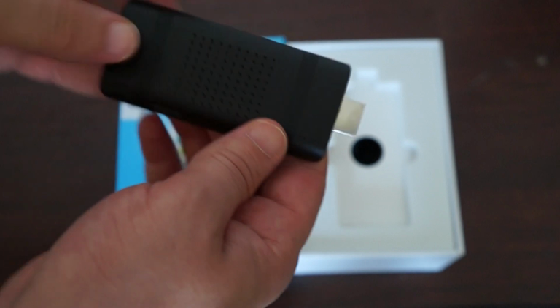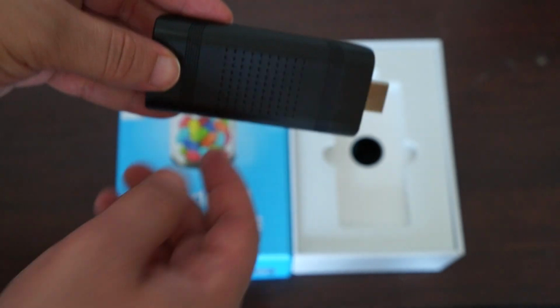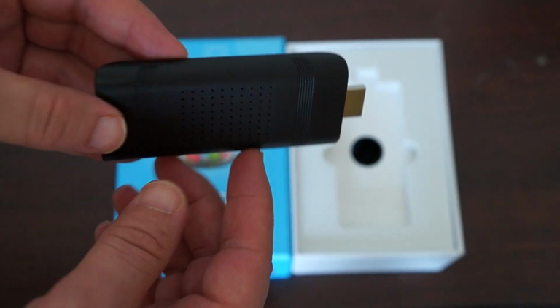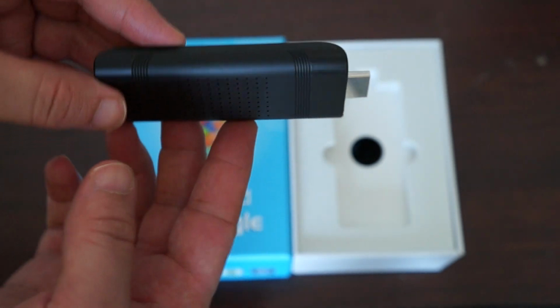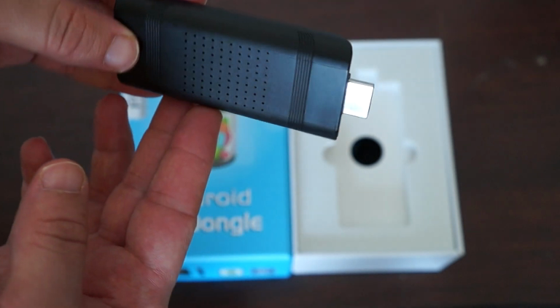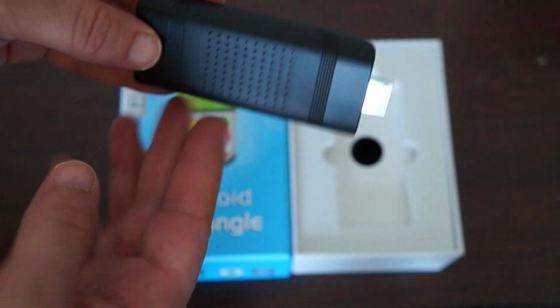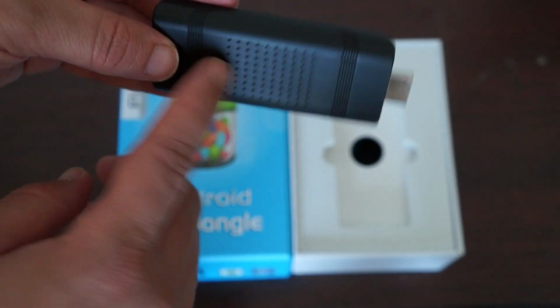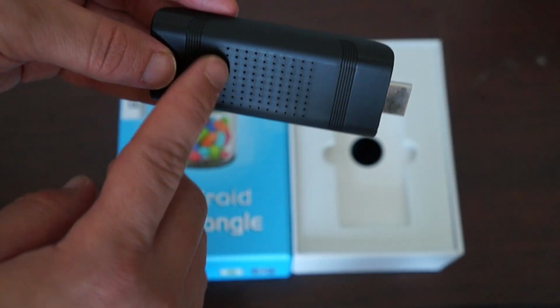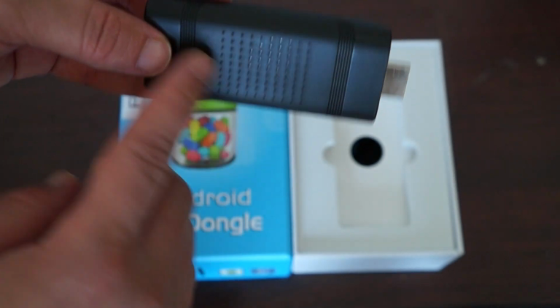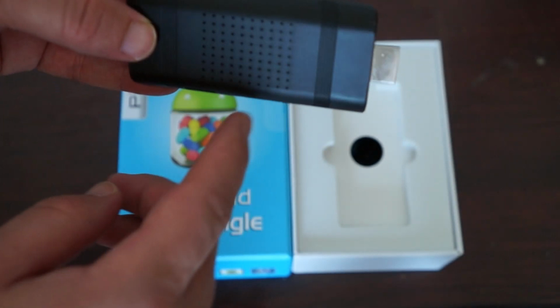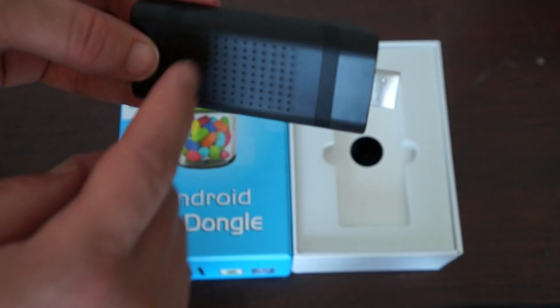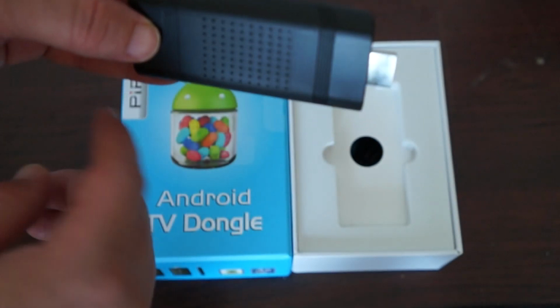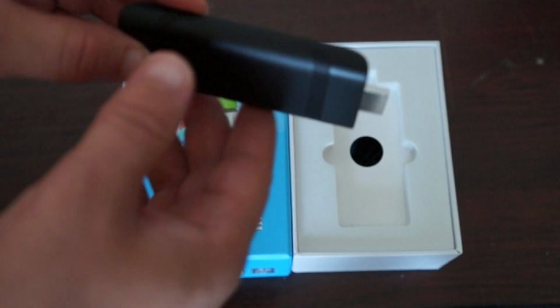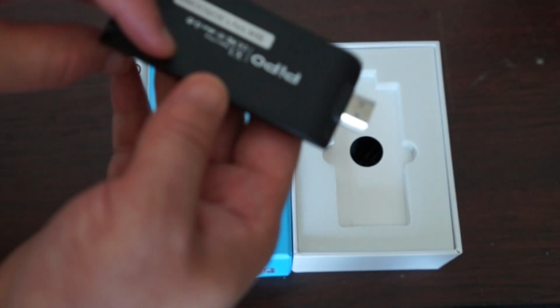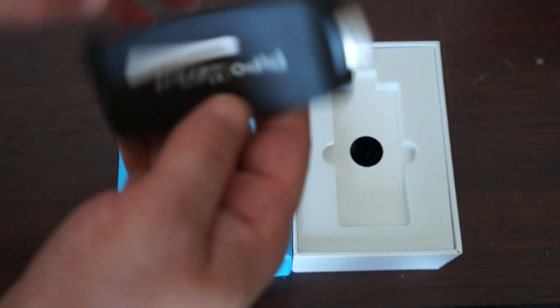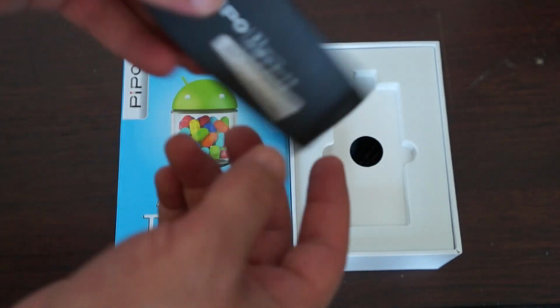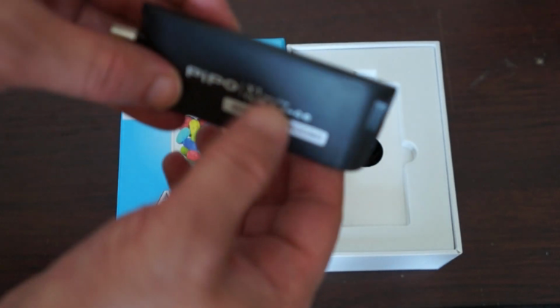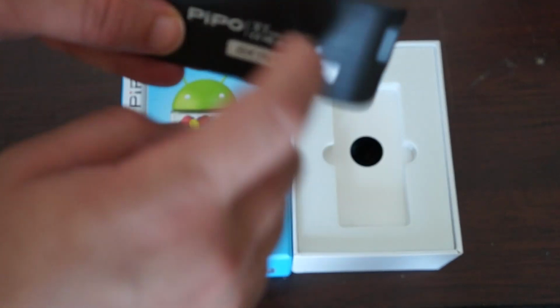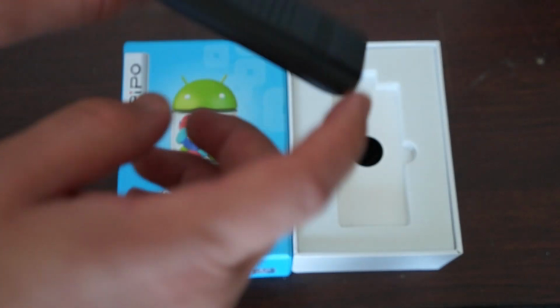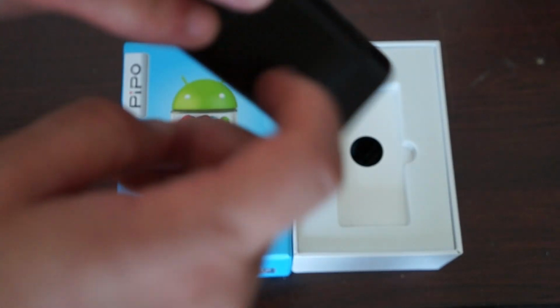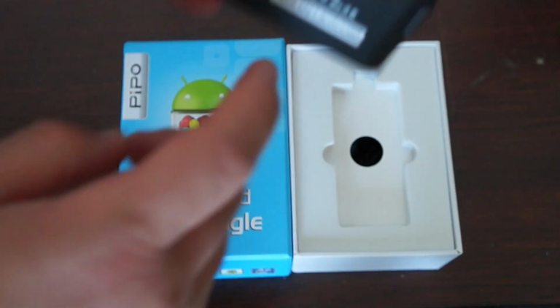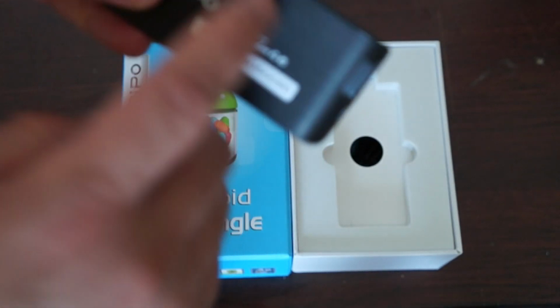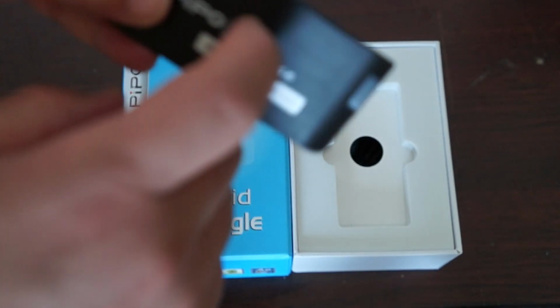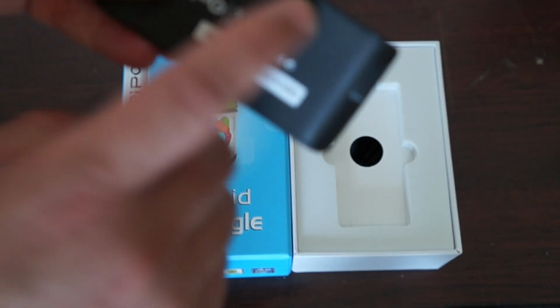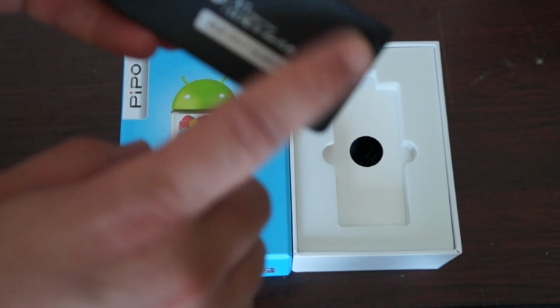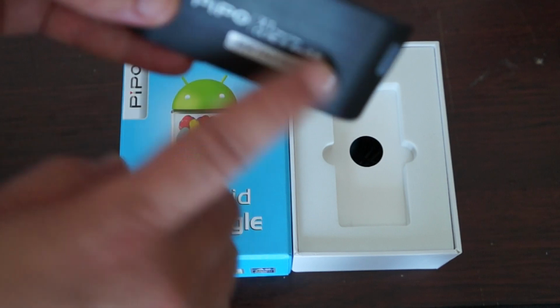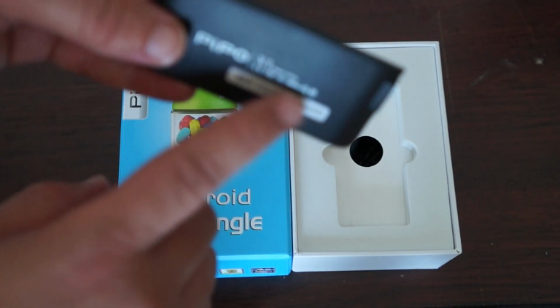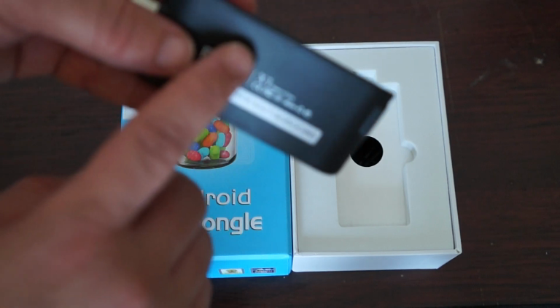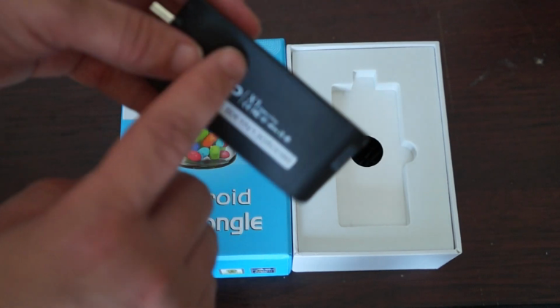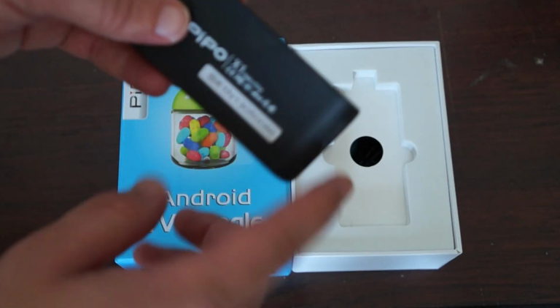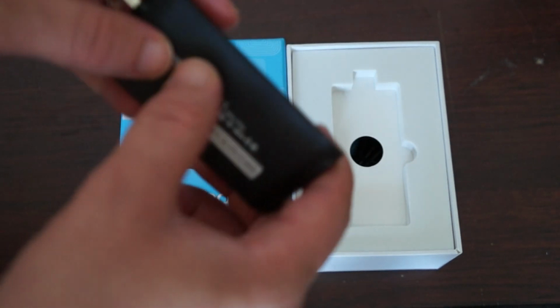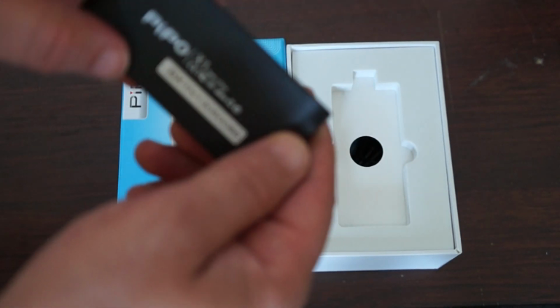On the back here we can see that it has some vent holes just to protect against overheating. The back is plastic, the front is also plastic but it is kind of groovy — it has grooves in it.